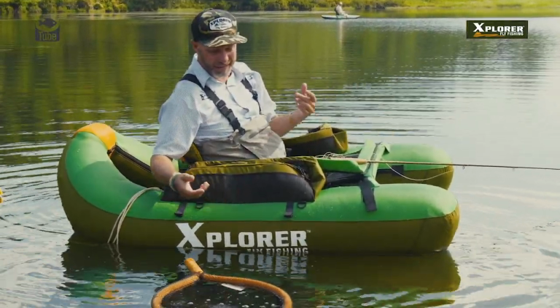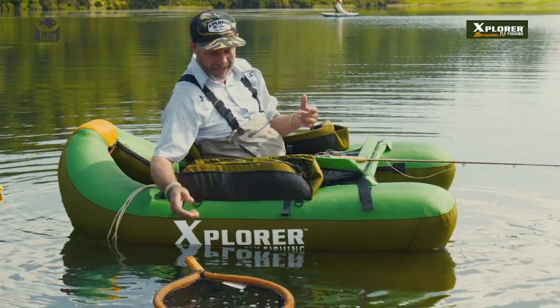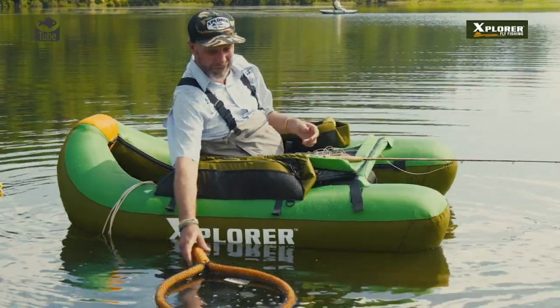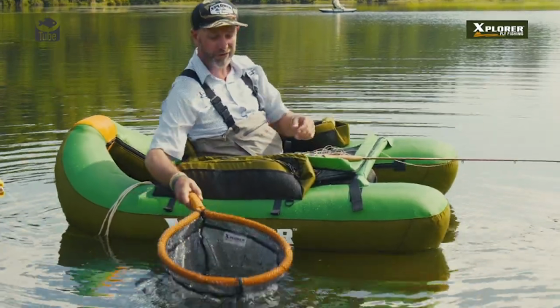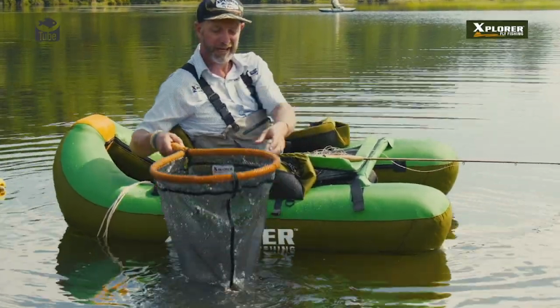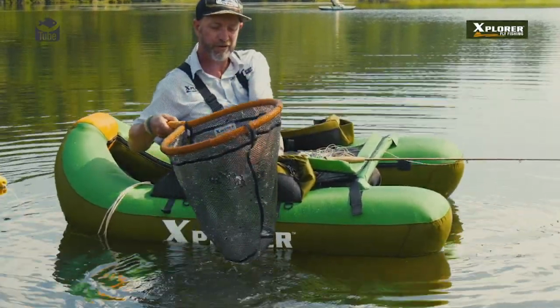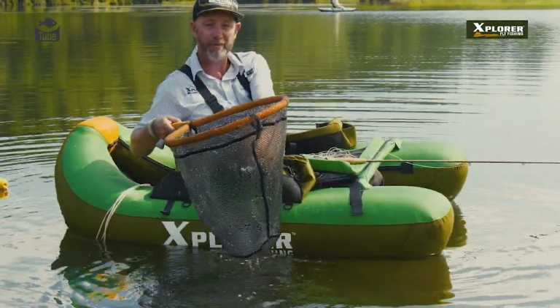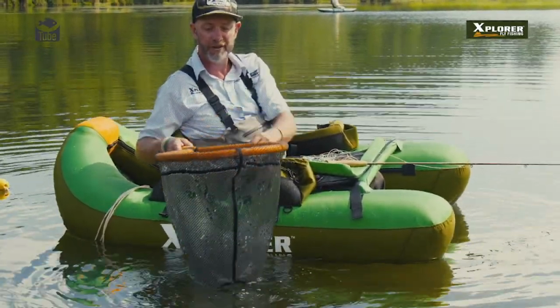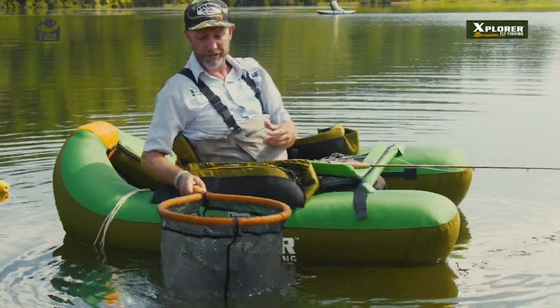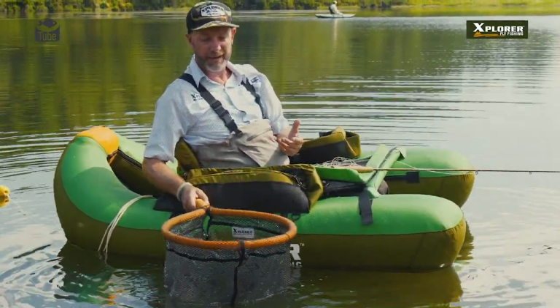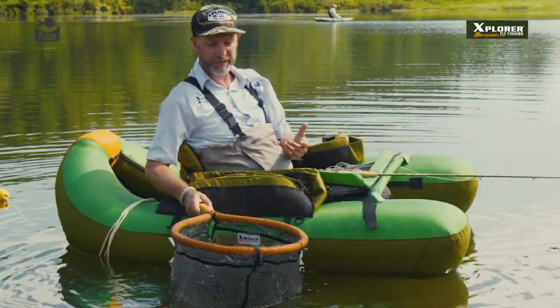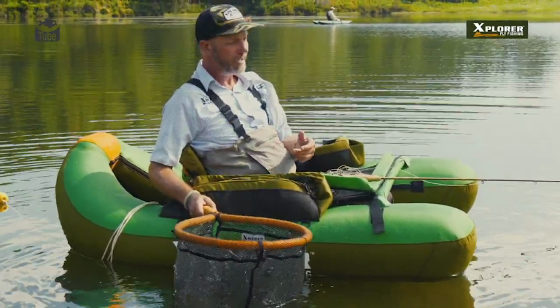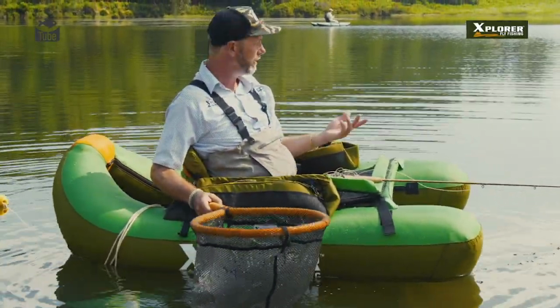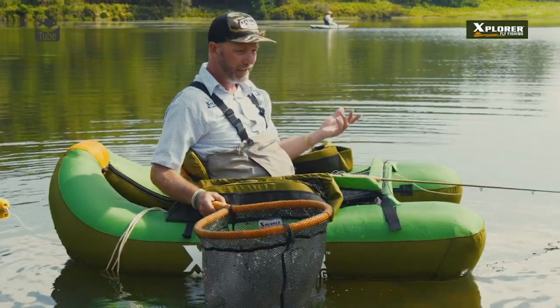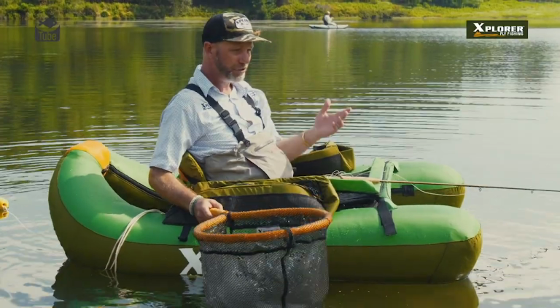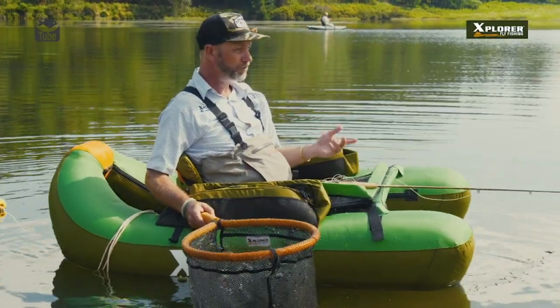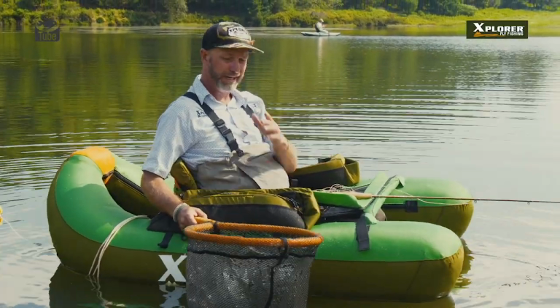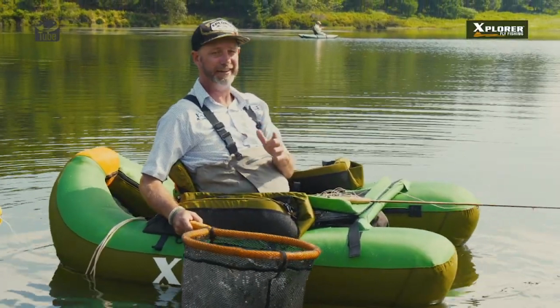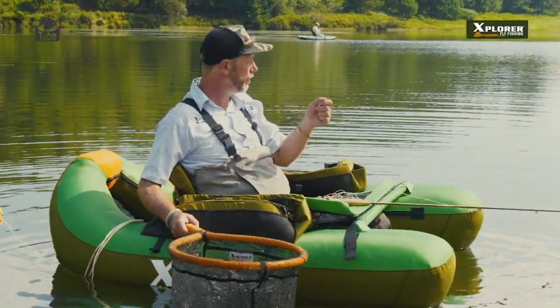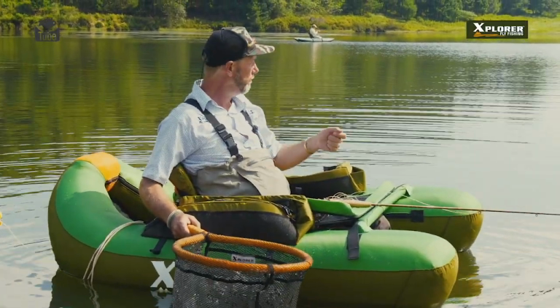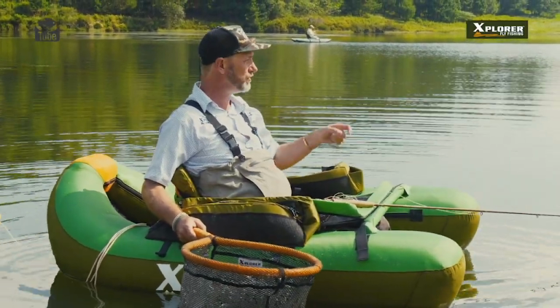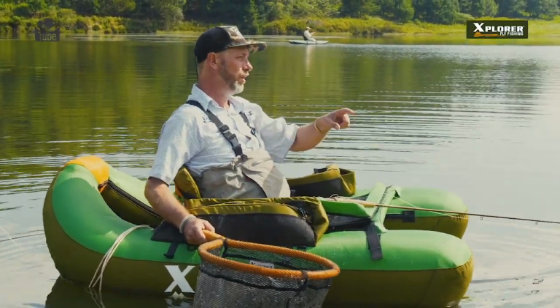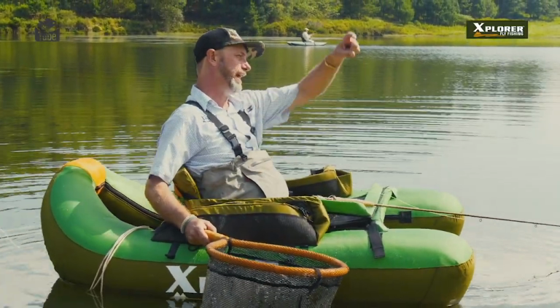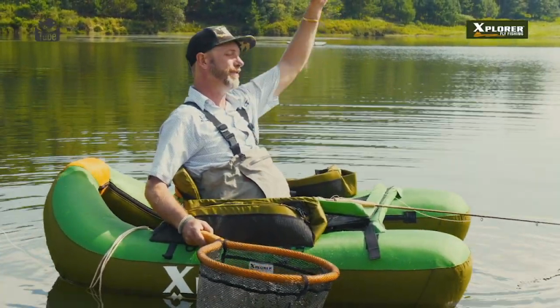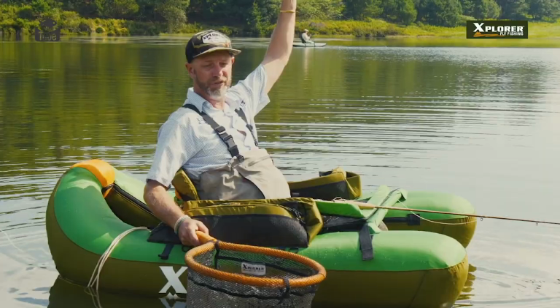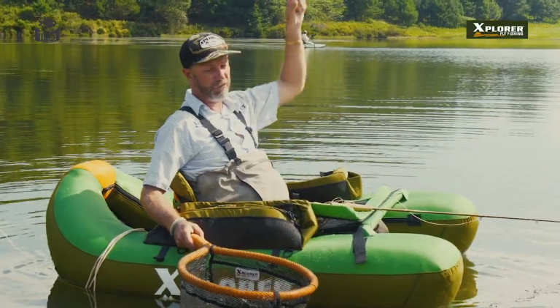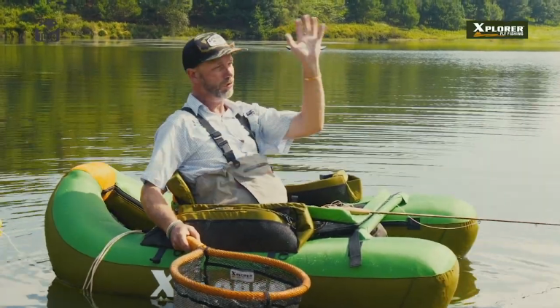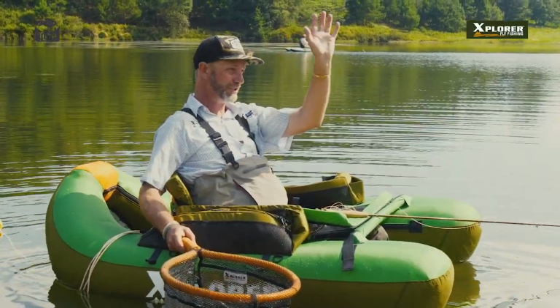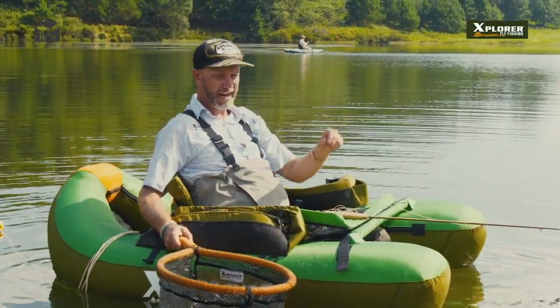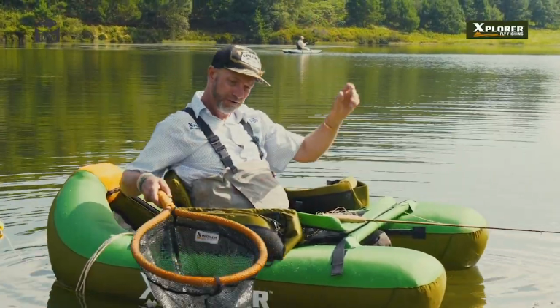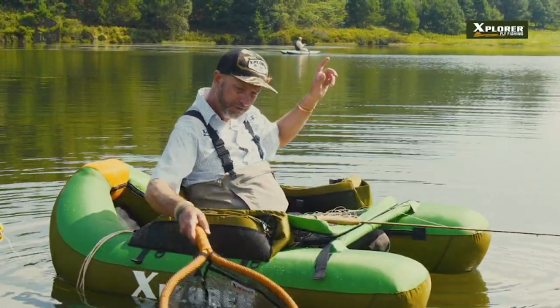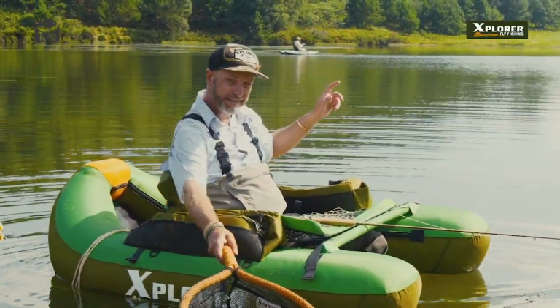I like them for handling fish. It's got a really nice soft rubber mesh, it's not gonna damage the fish. For fishing off a tube you need a net. You've got to be able to get that fish up to the surface, hold the fish's head up to be able to net it.